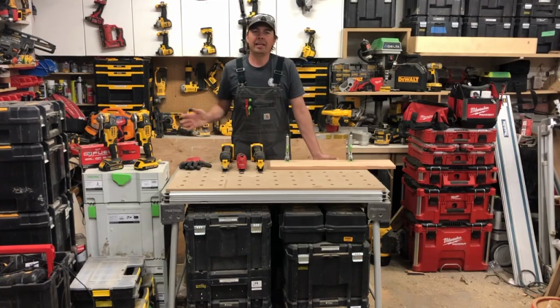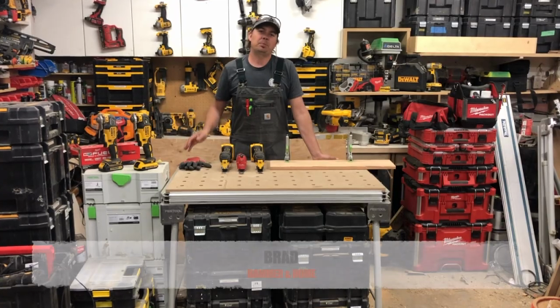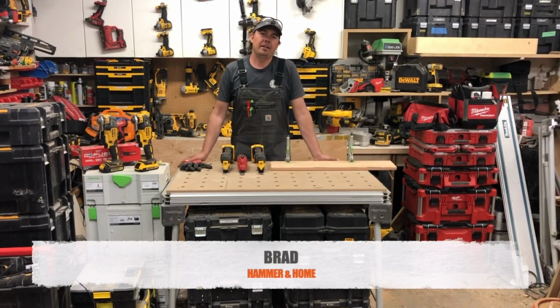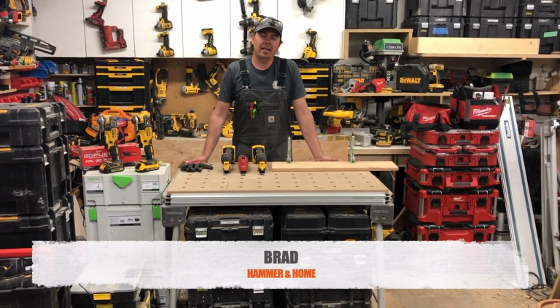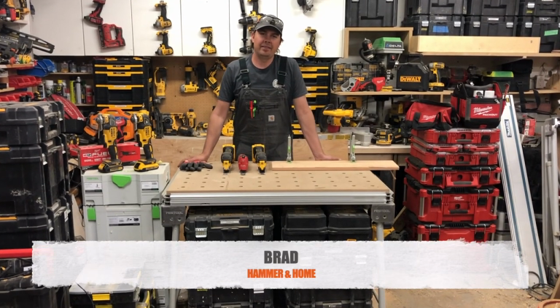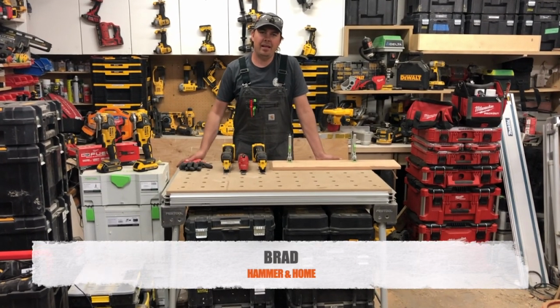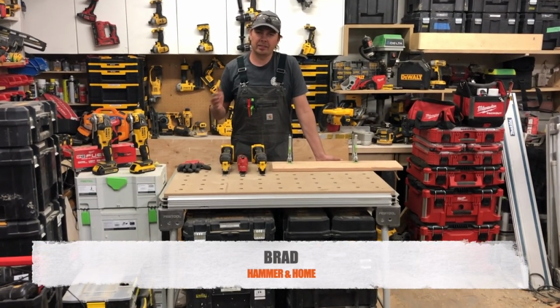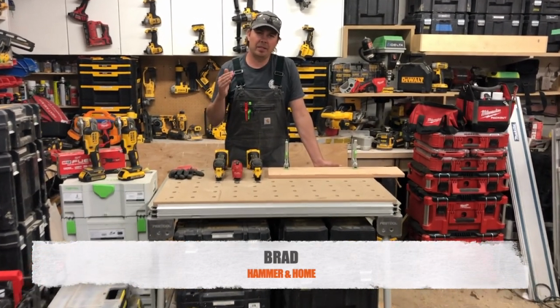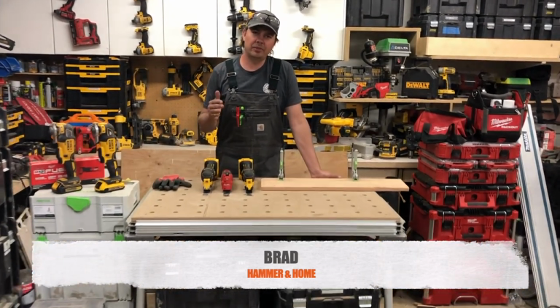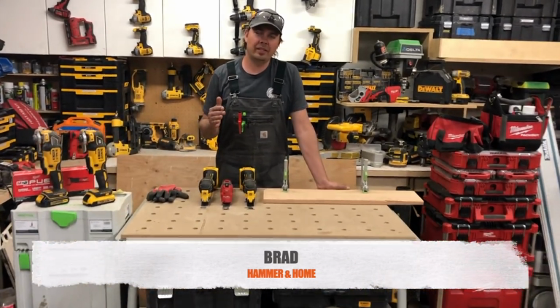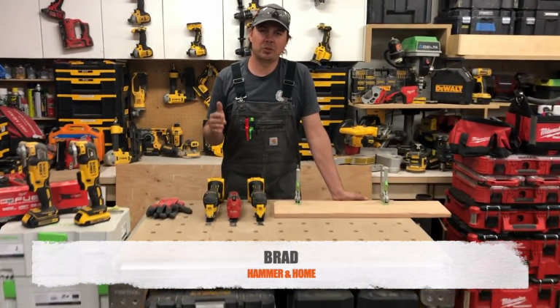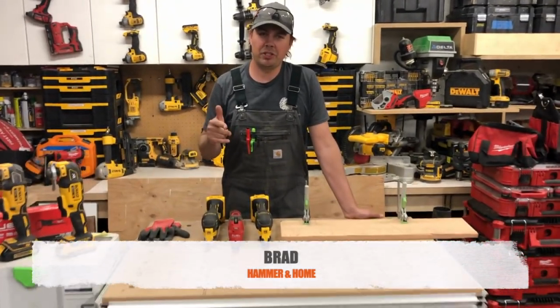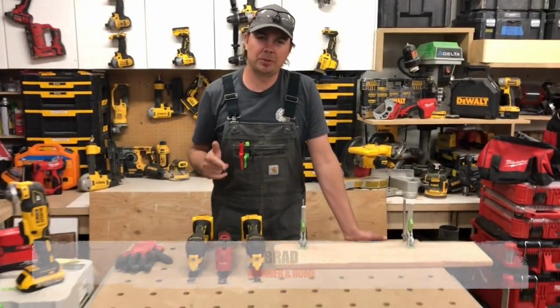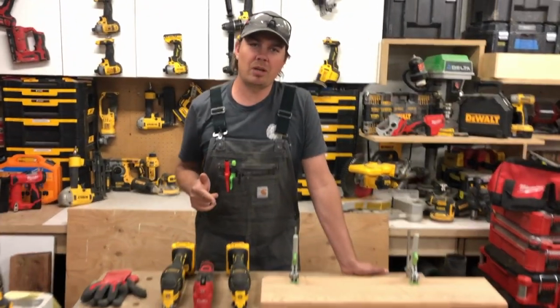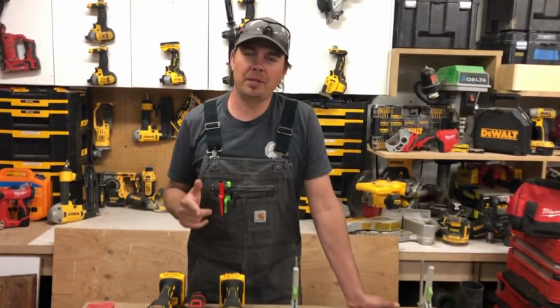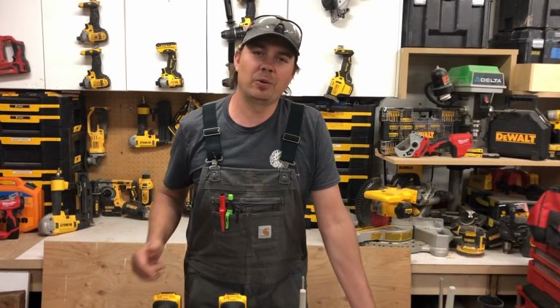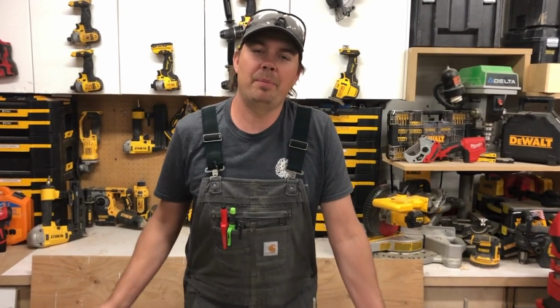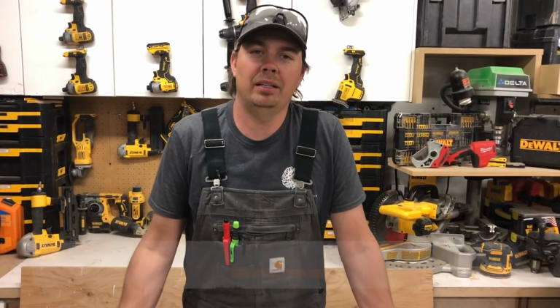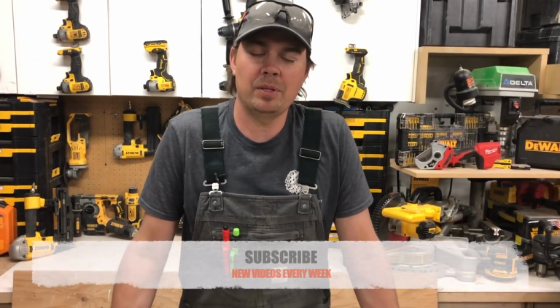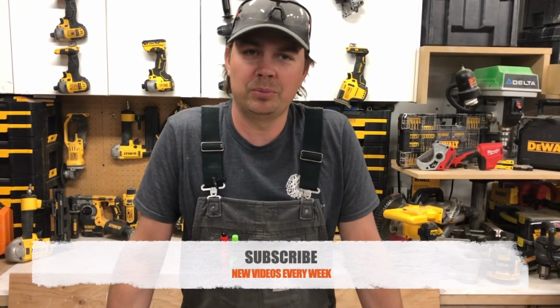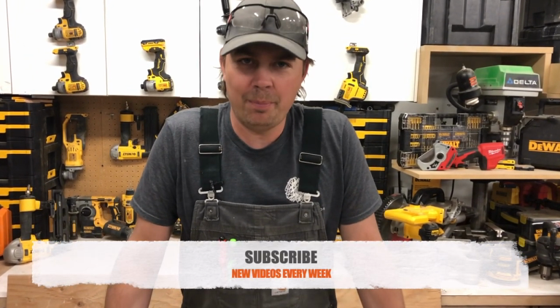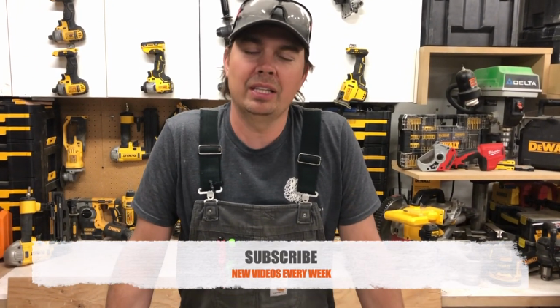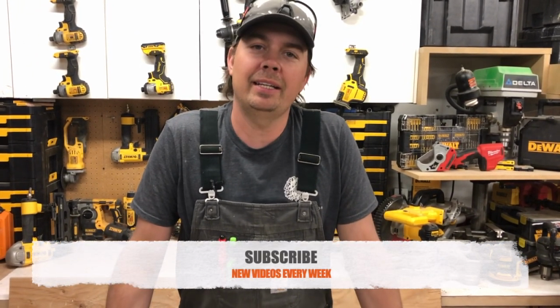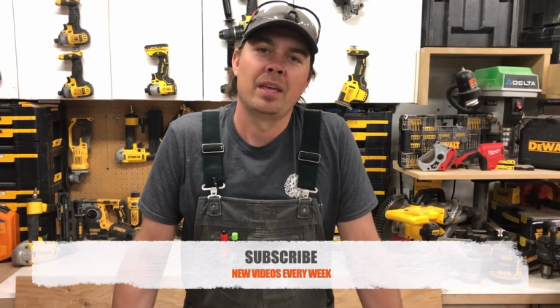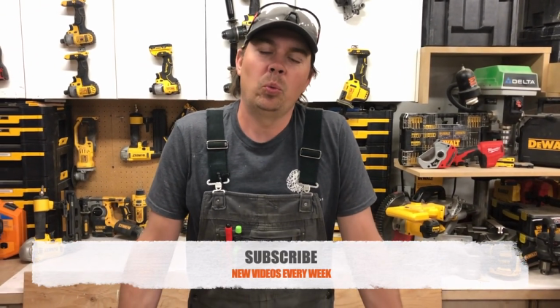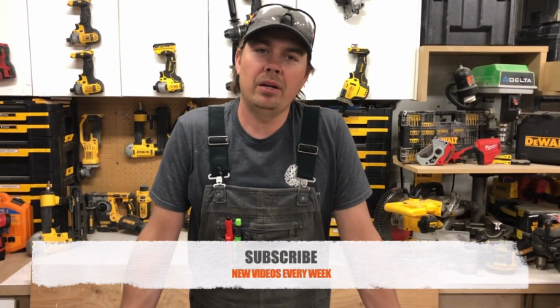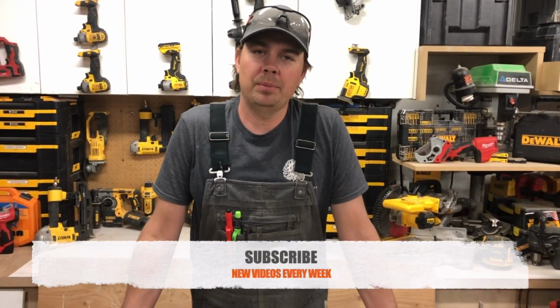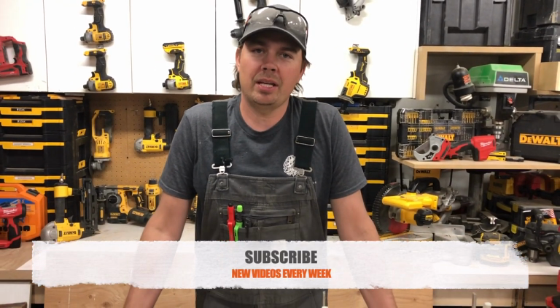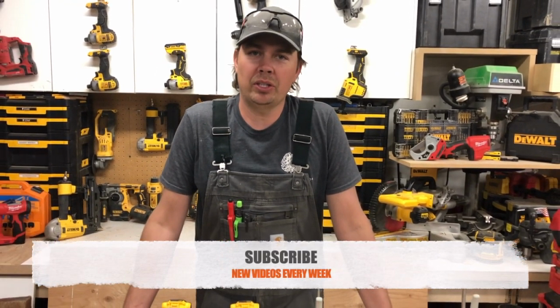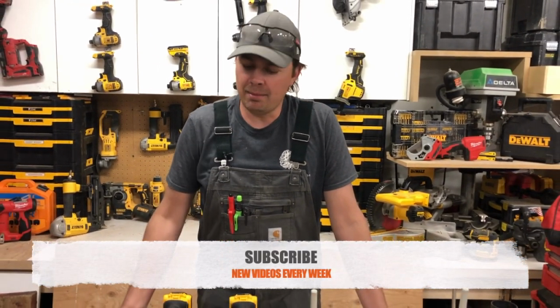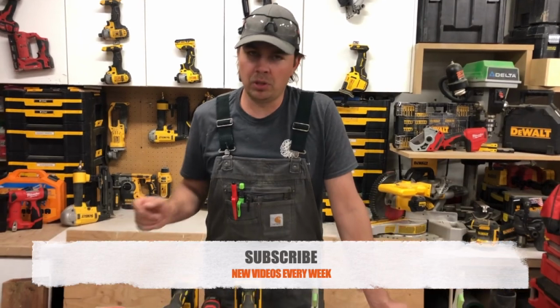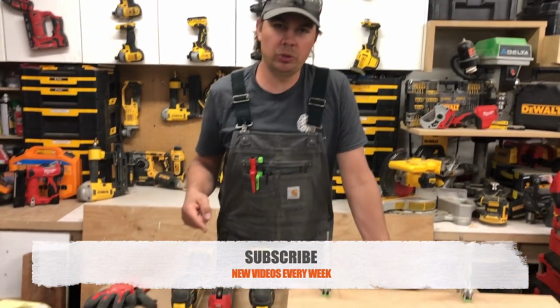Hey guys, Brad here, and today is going to be a good video so make sure you subscribe, hit that notify bell, and give me a thumbs up if you like it. We are going to be taking a look at multi-tools.